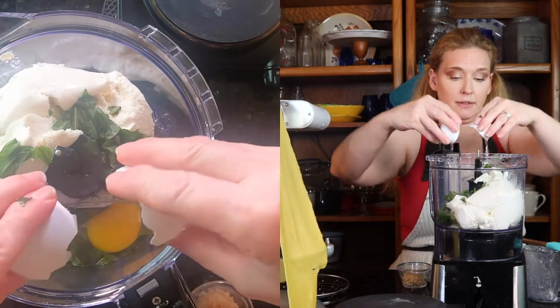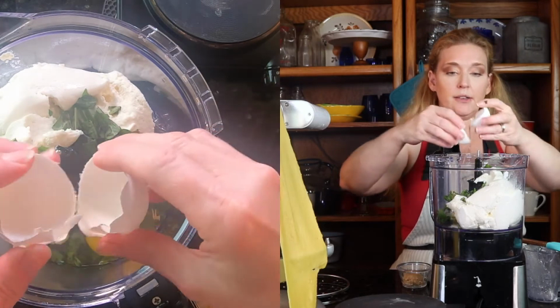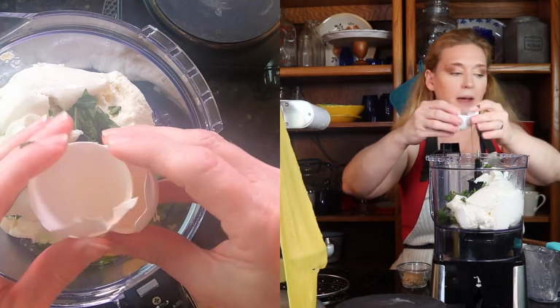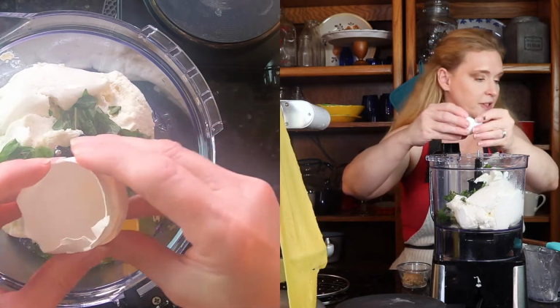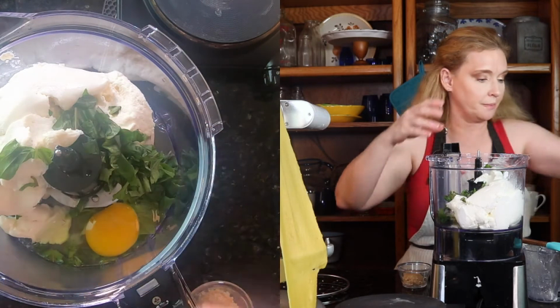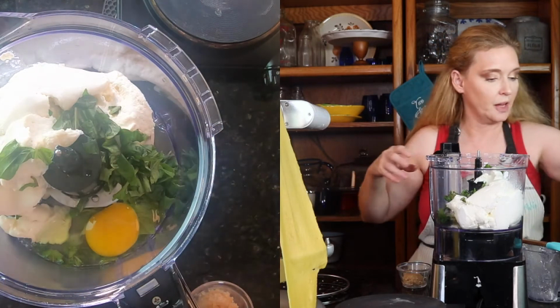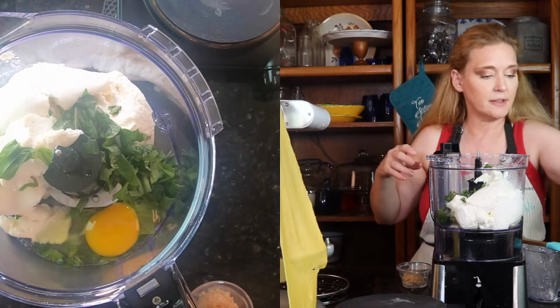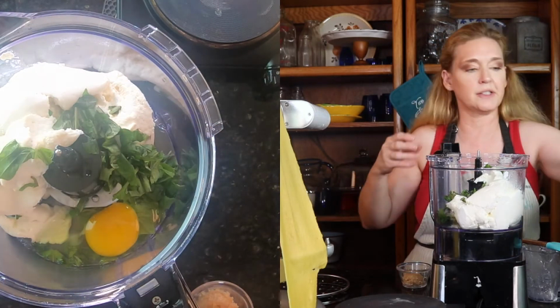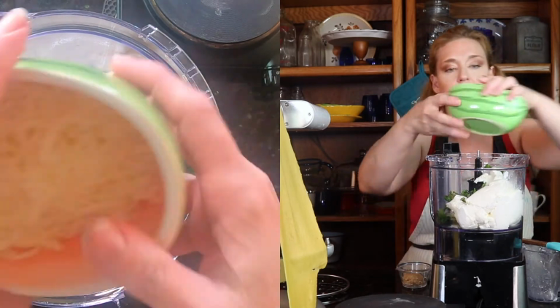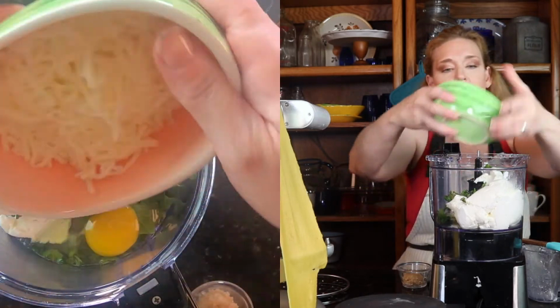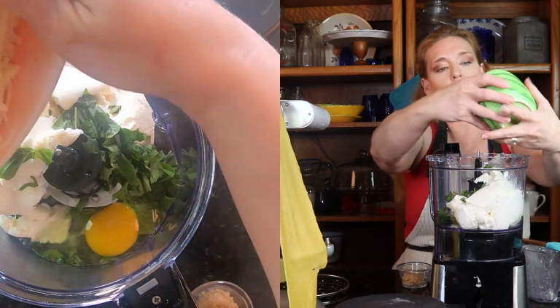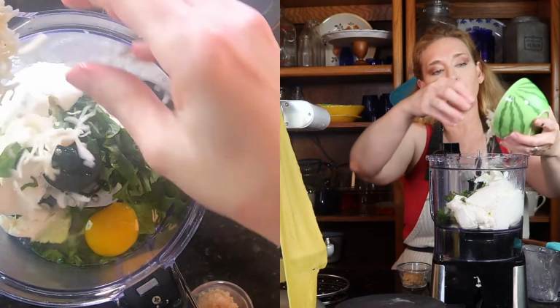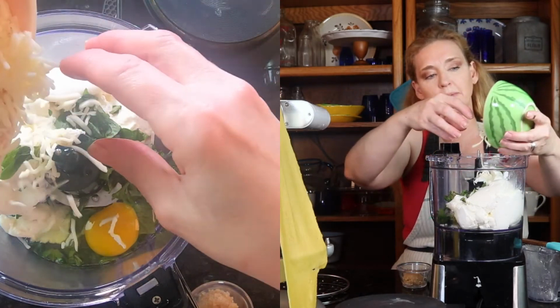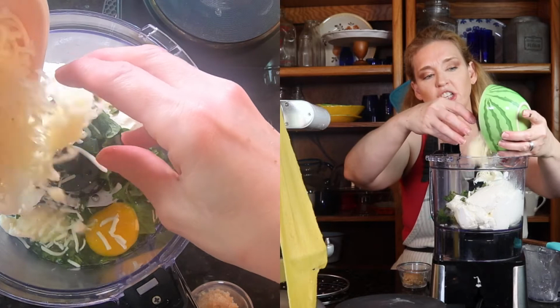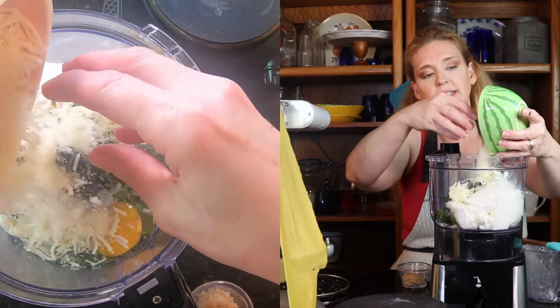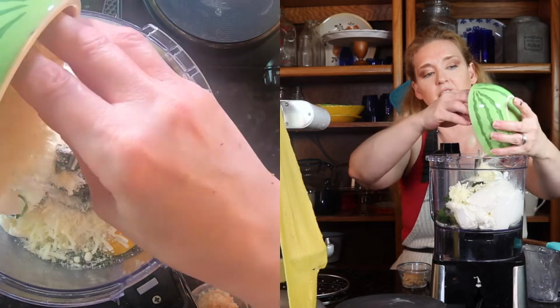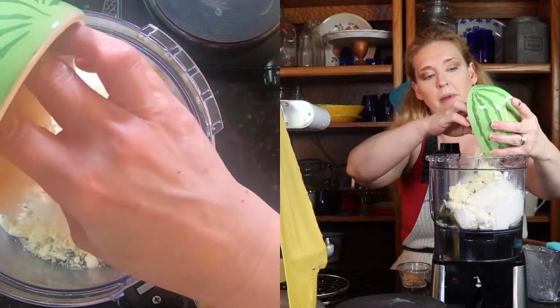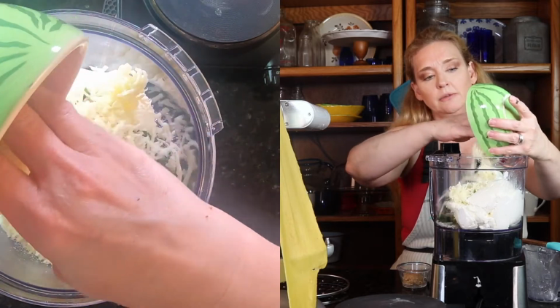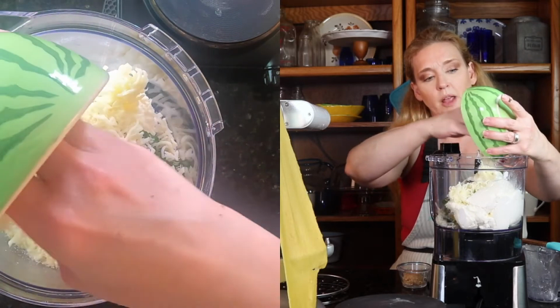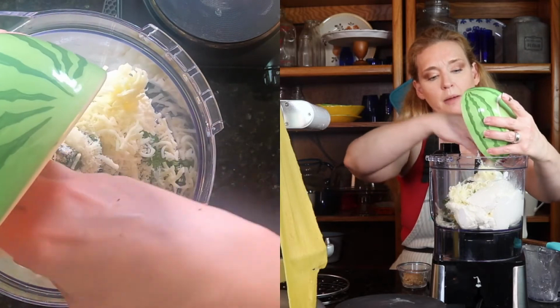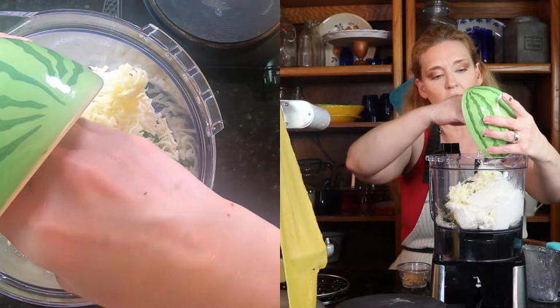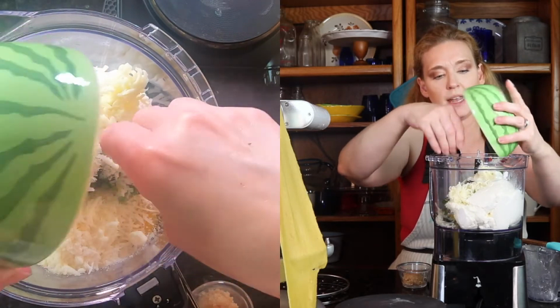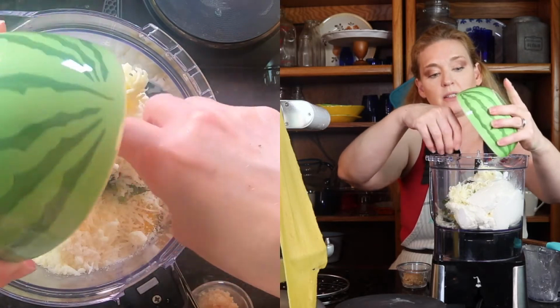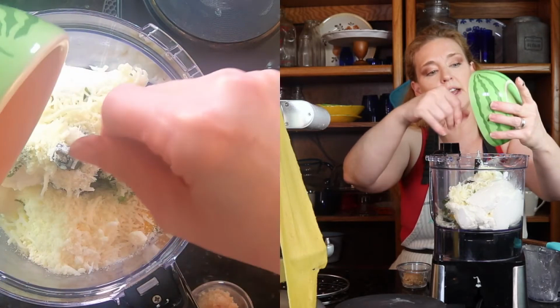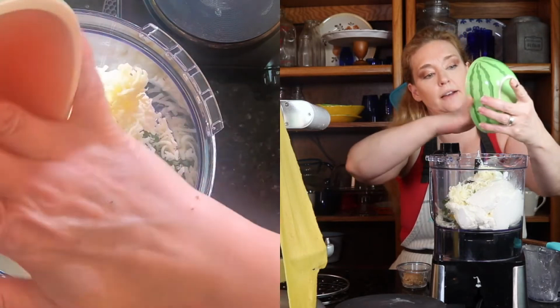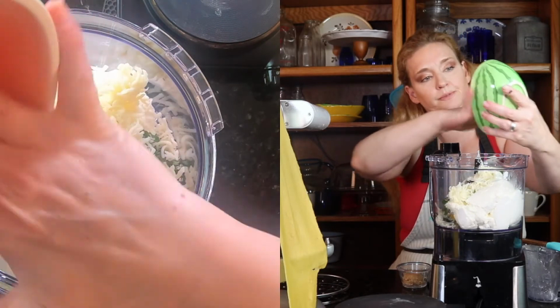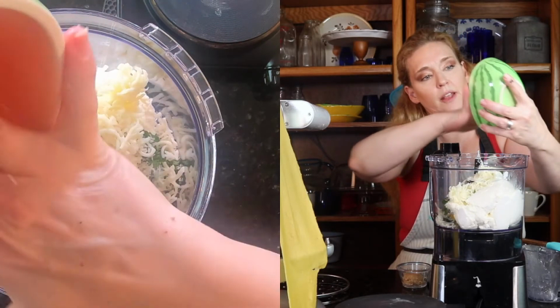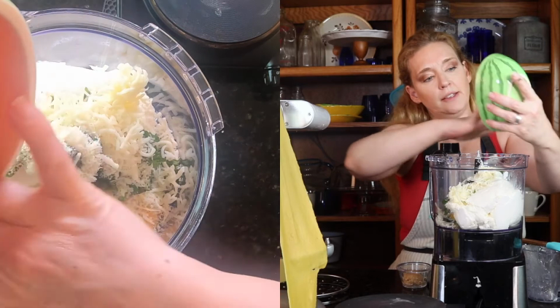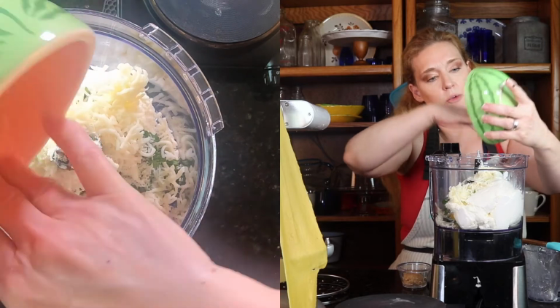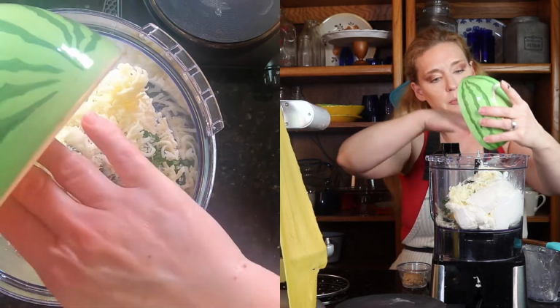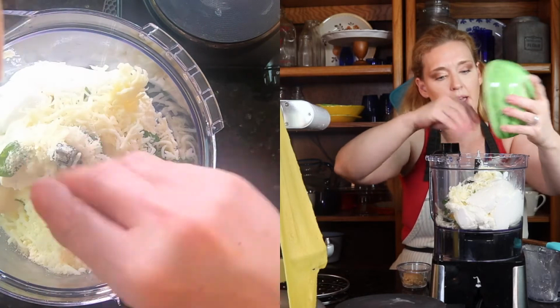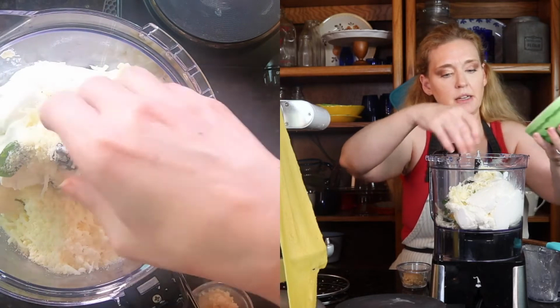So I had to buy it from the store — that was a little sad. The rest of my cheese is Romano, Parmesan, and Mozzarella. So we're going to put that in here.